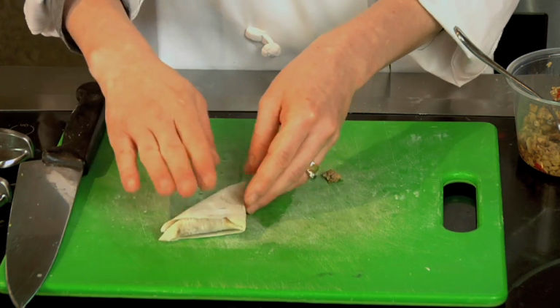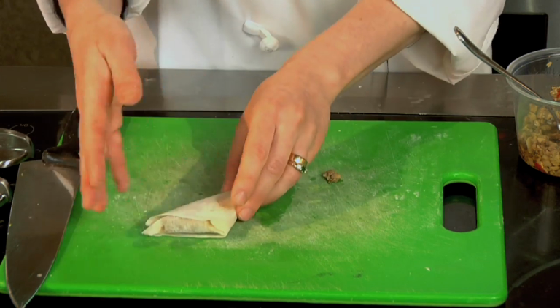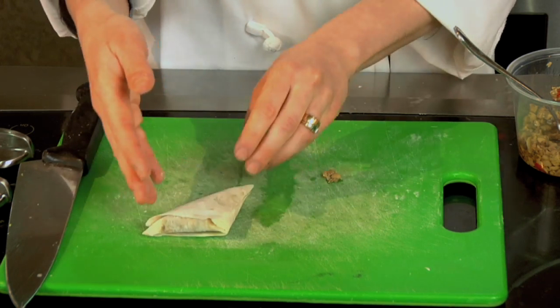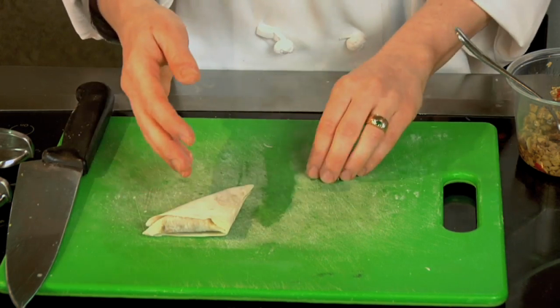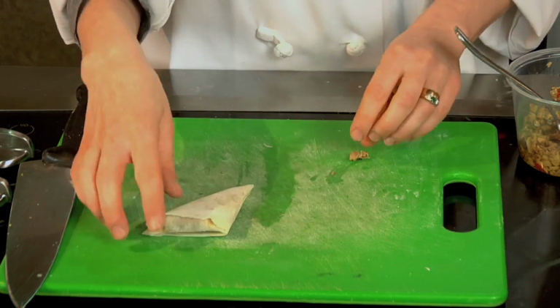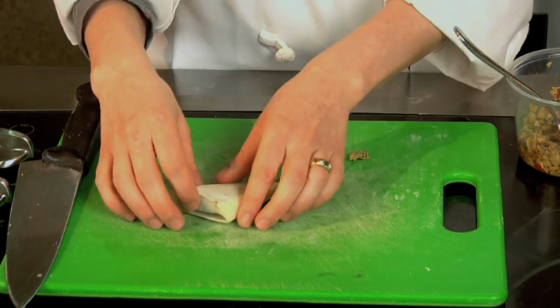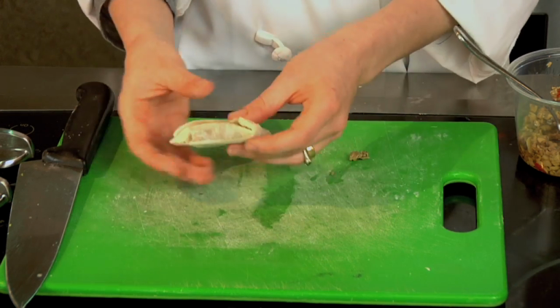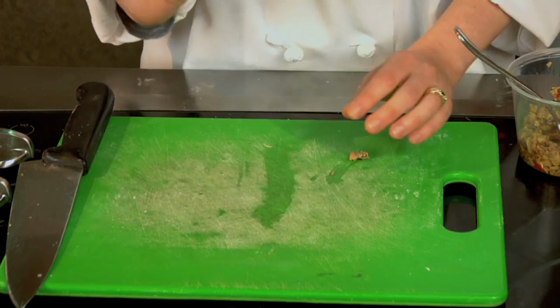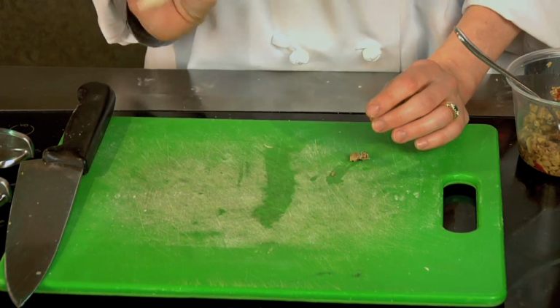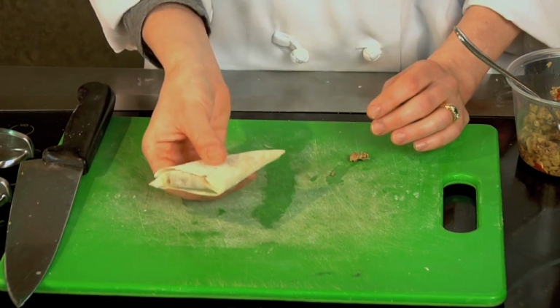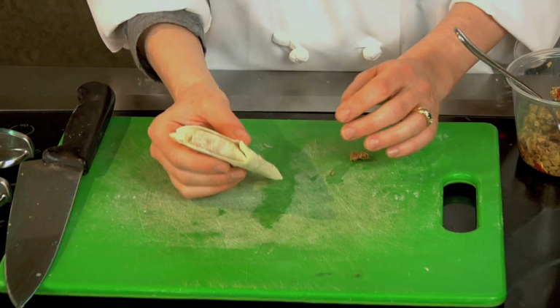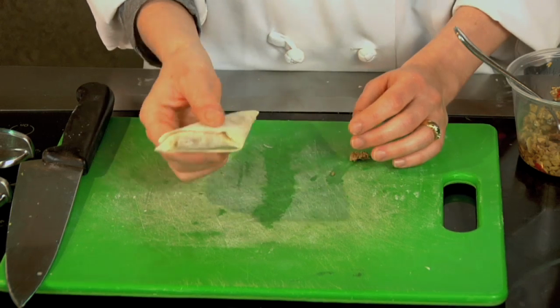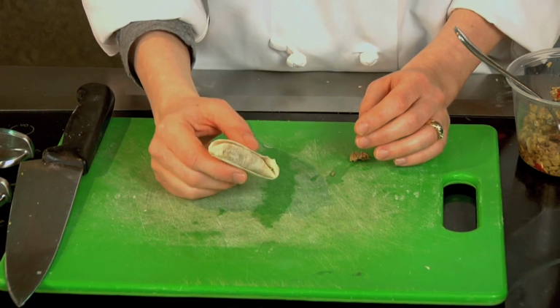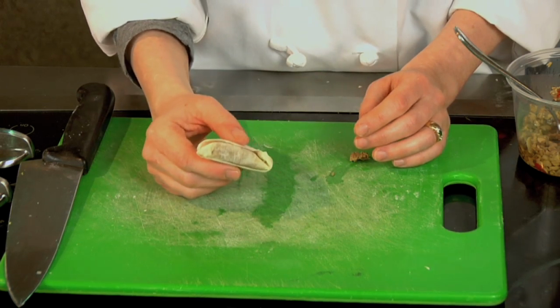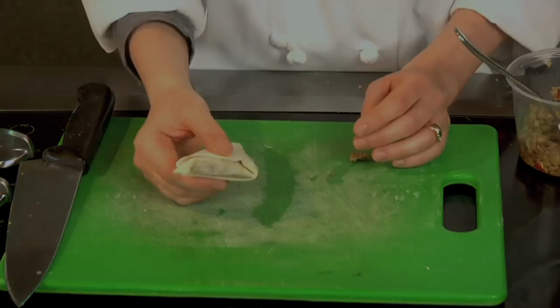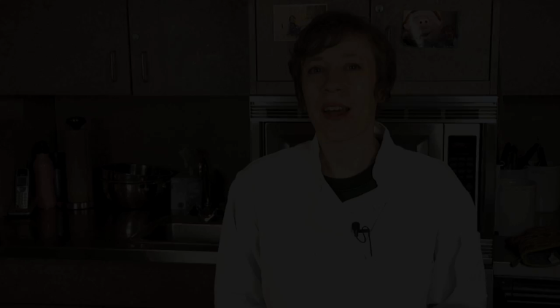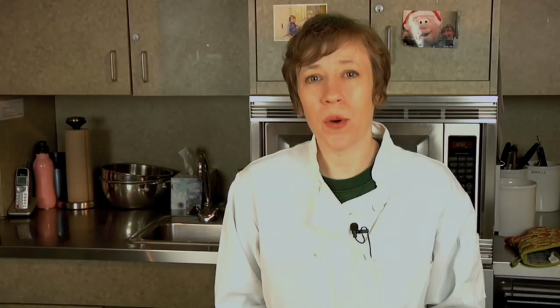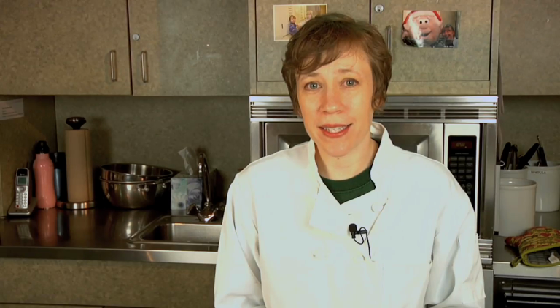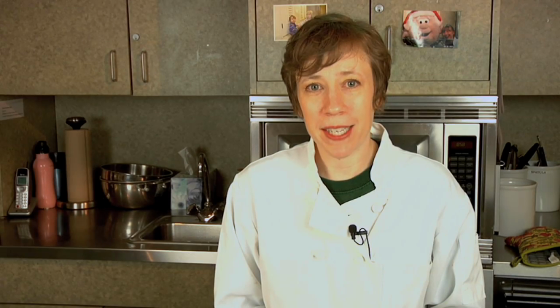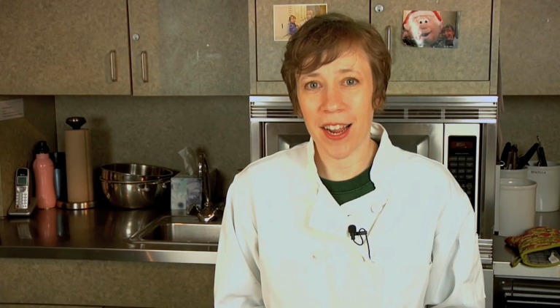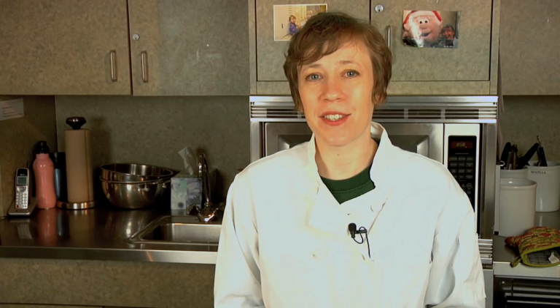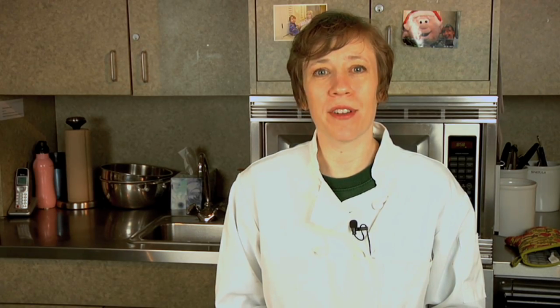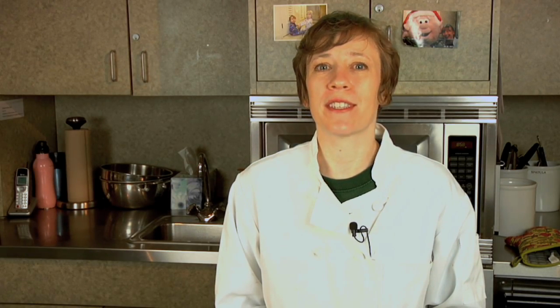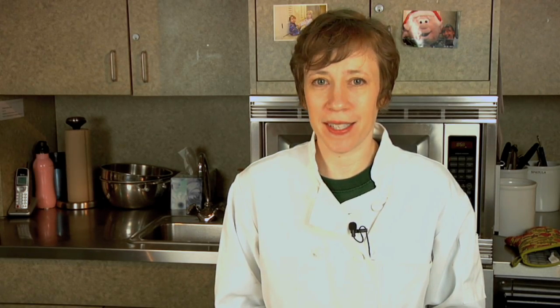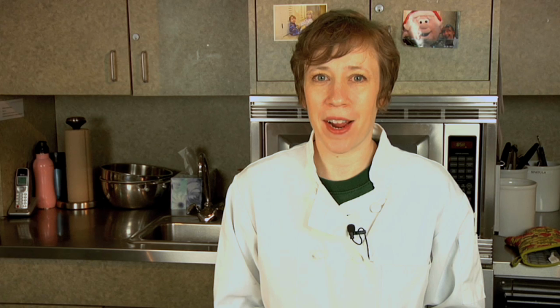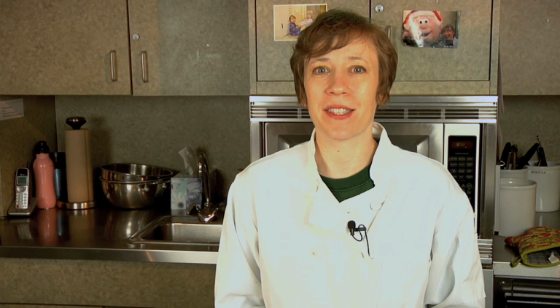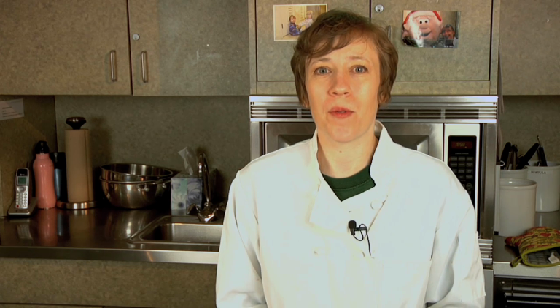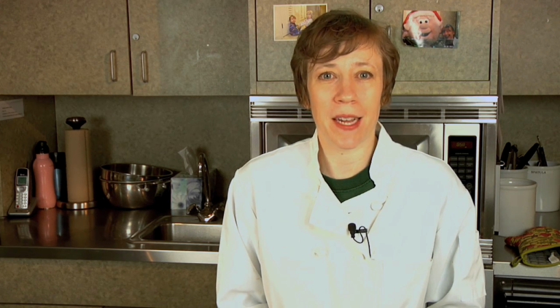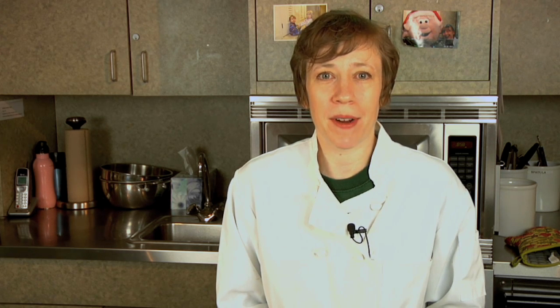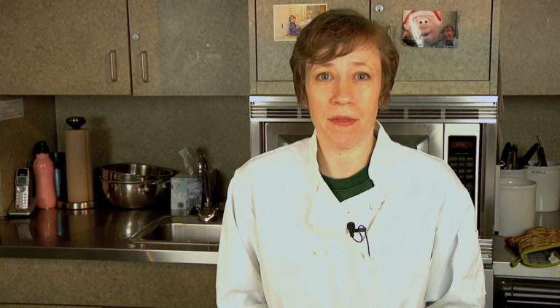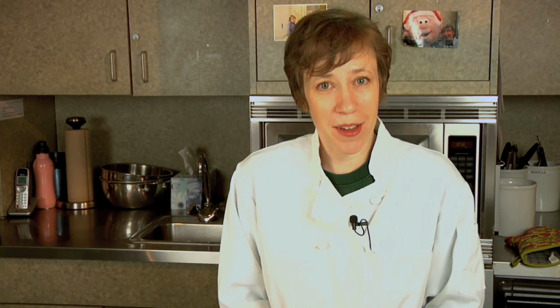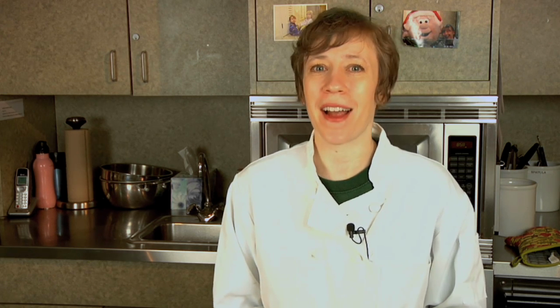You can brush the top with a little extra butter to help it brown, but you can freeze these as they are or bake them right away. That was a quick, easy appetizer, and as you saw, phyllo has nothing to be afraid of. So next time you see a recipe with phyllo, give it a try.